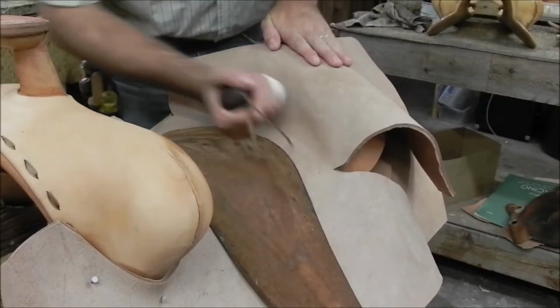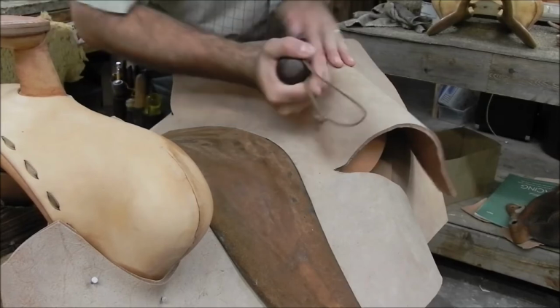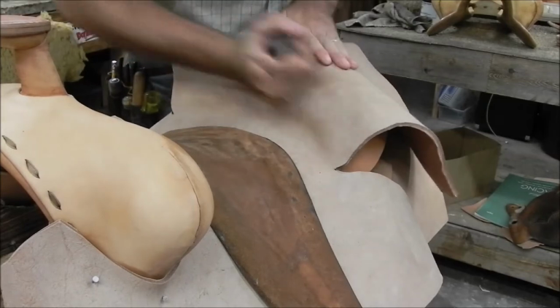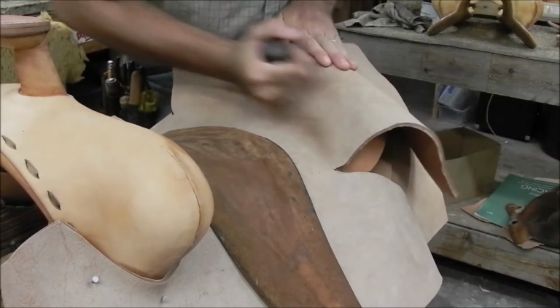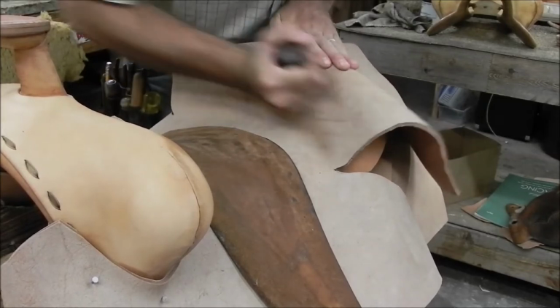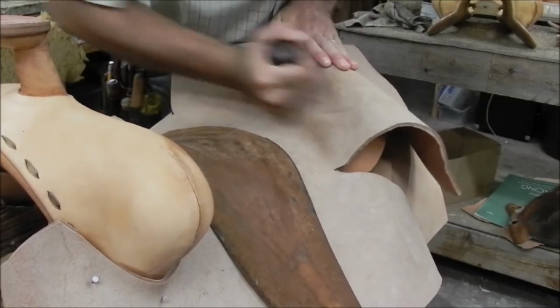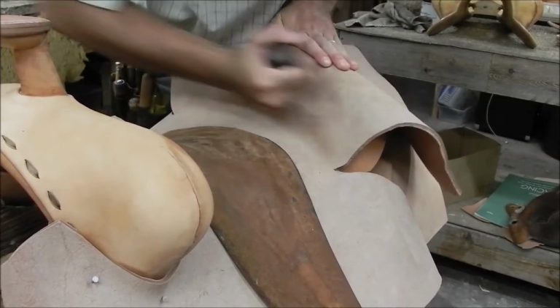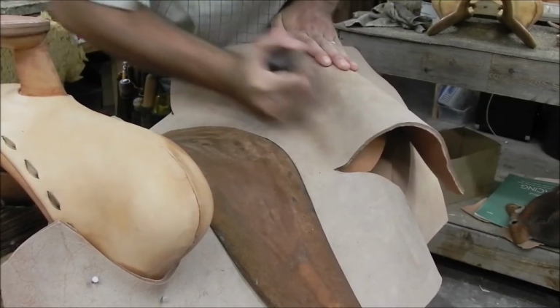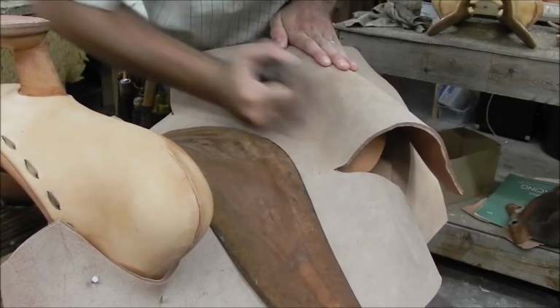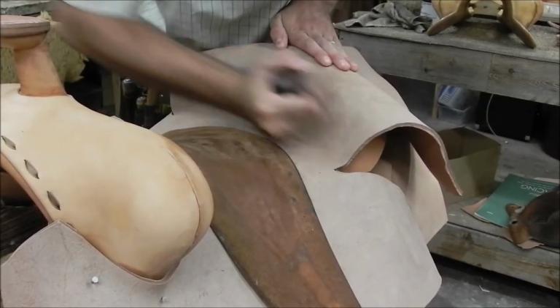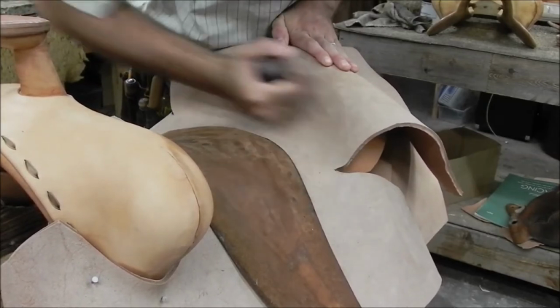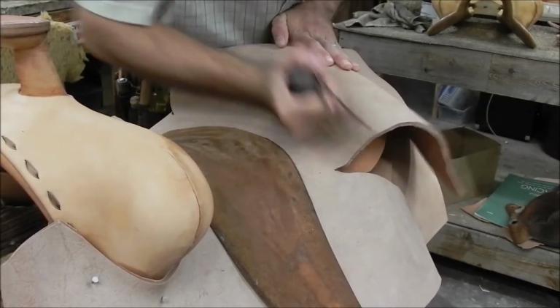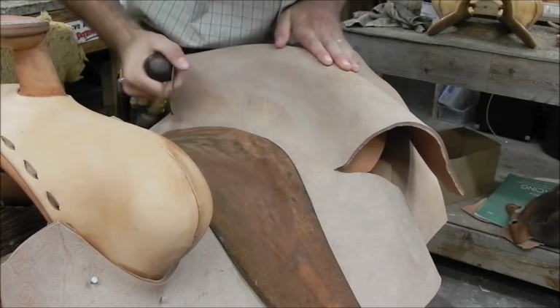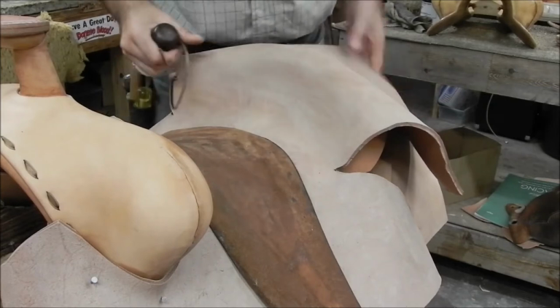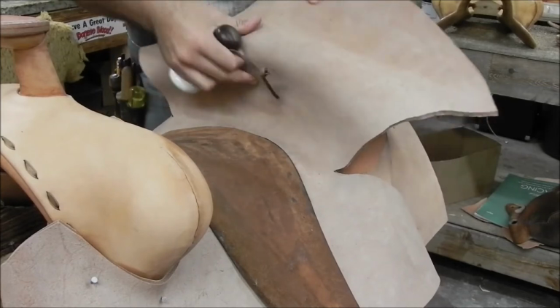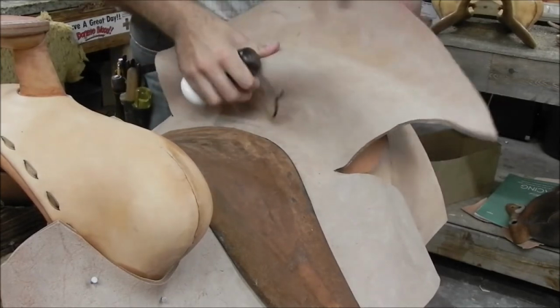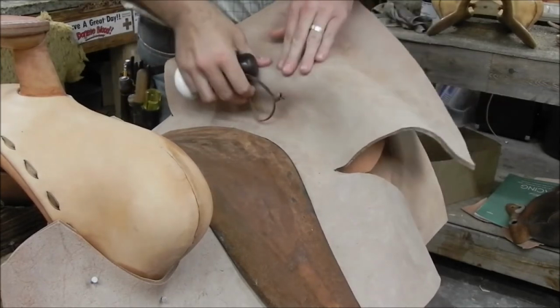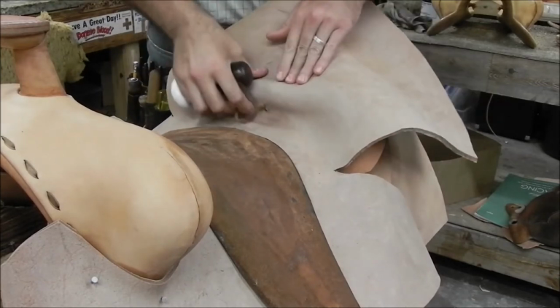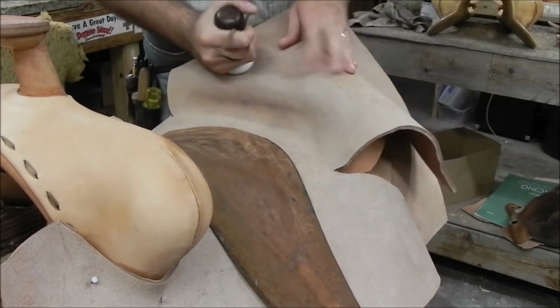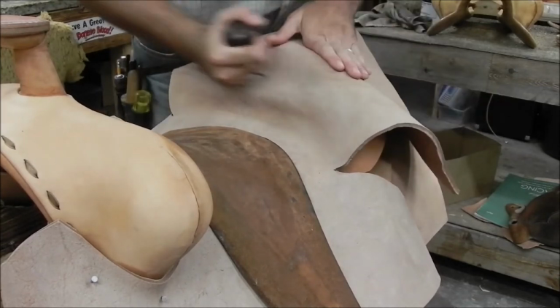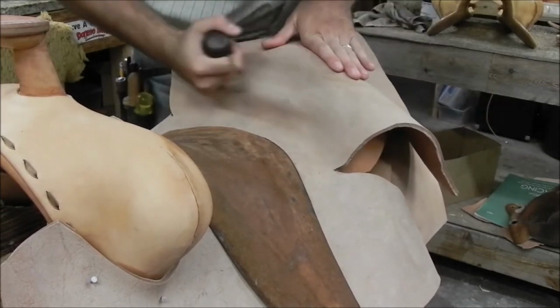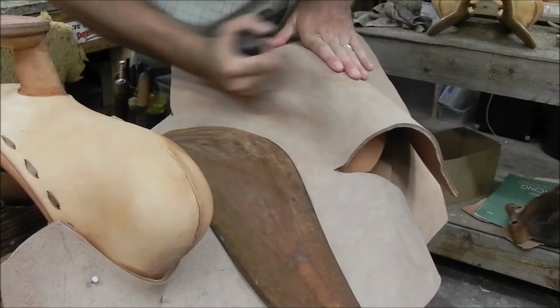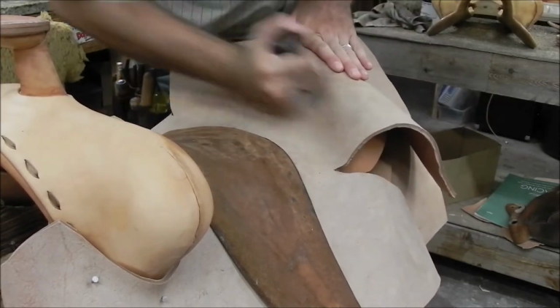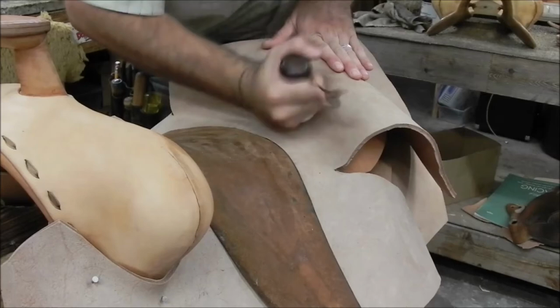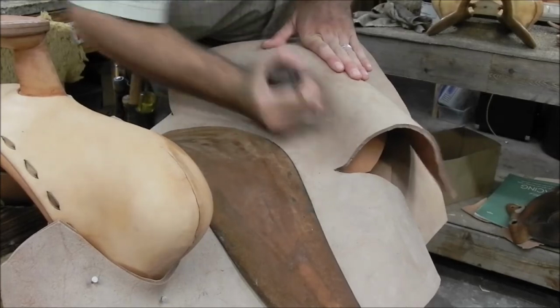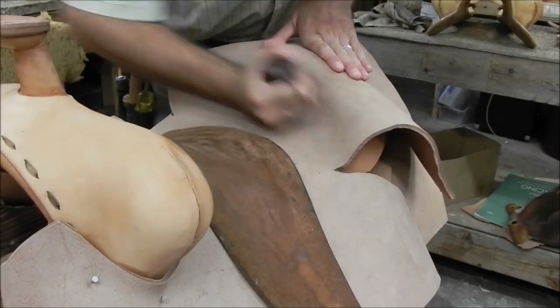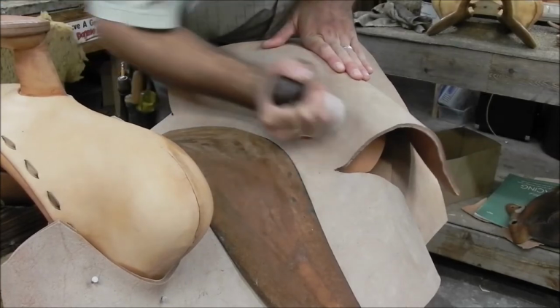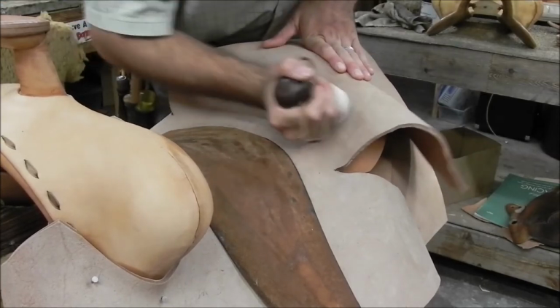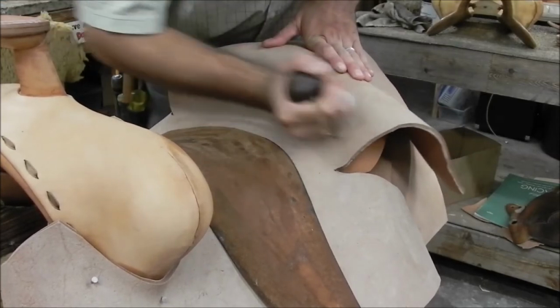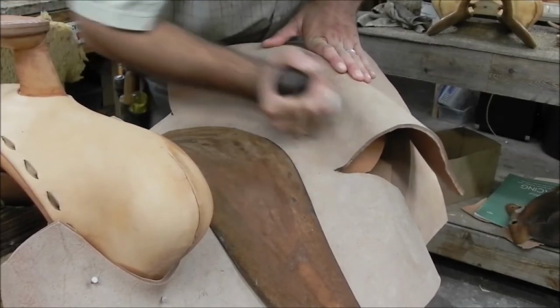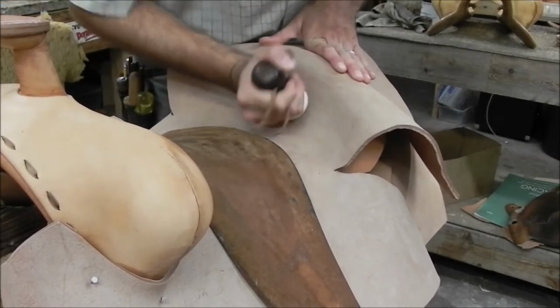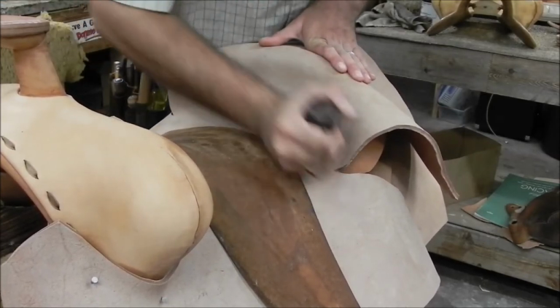The other side I do exactly the same way. Do not take the seat out and fold it together to transfer that — go ahead and do the exact same thing on the other side. If you cut your plugs correctly and the kennel is square it should be even, so you shouldn't have to worry about that.